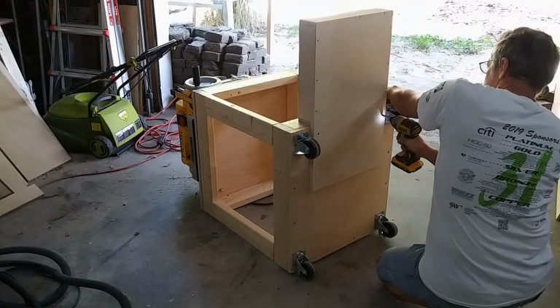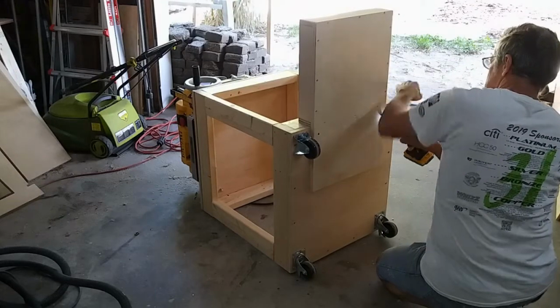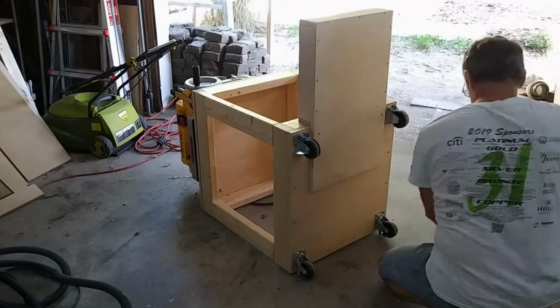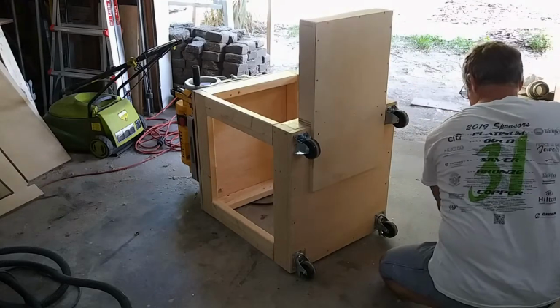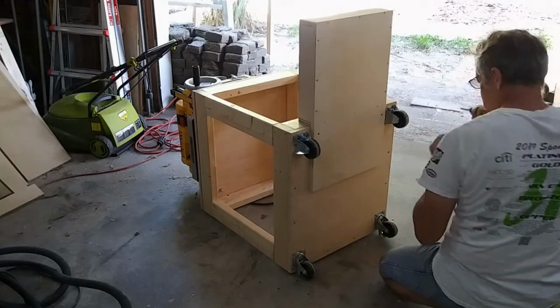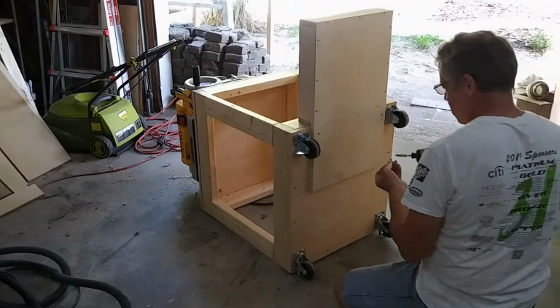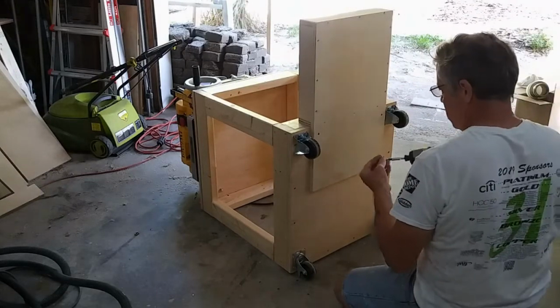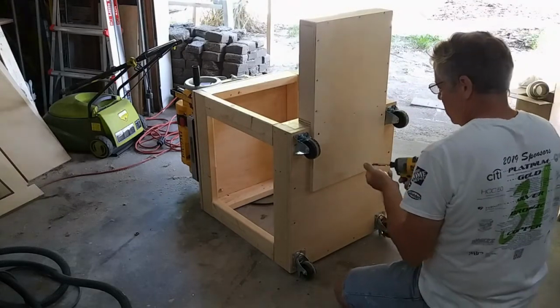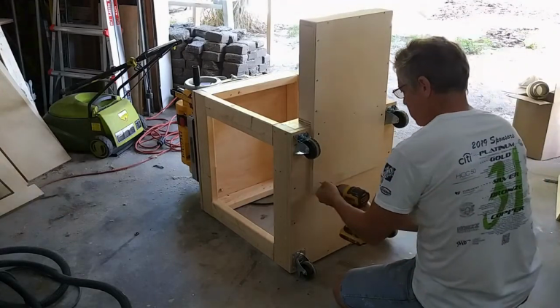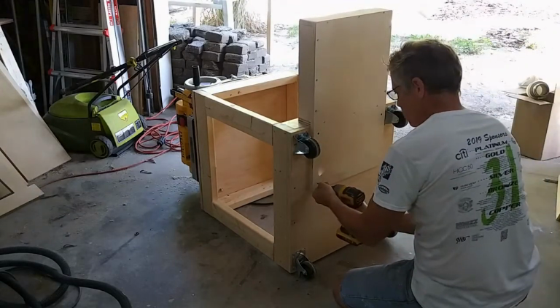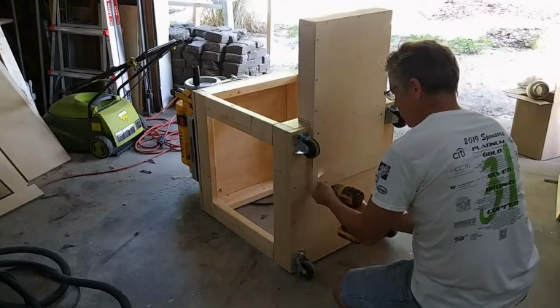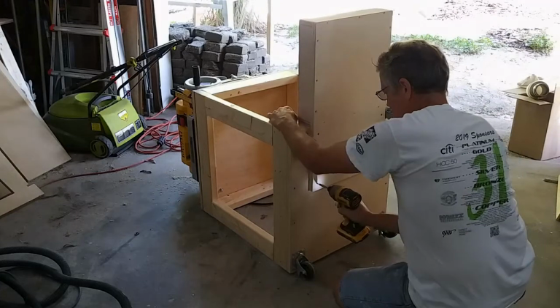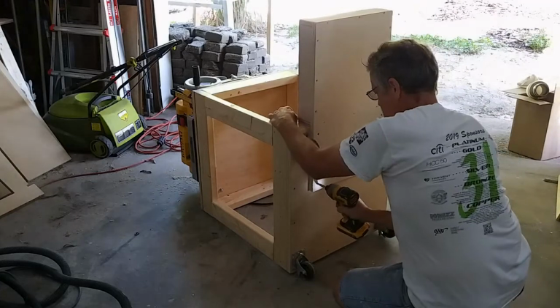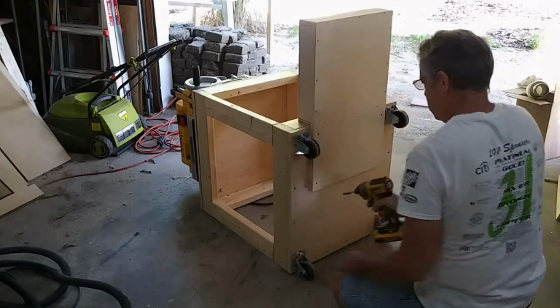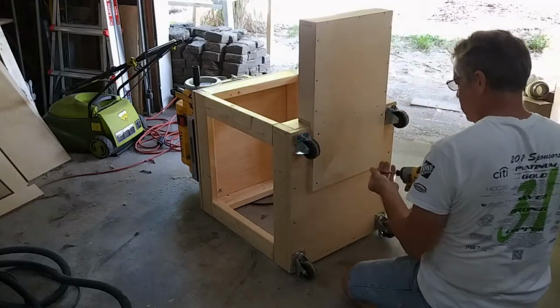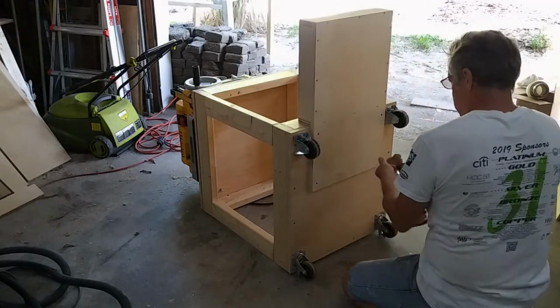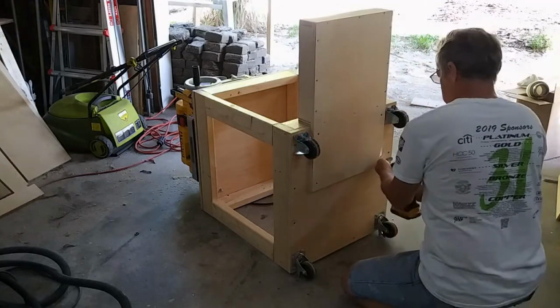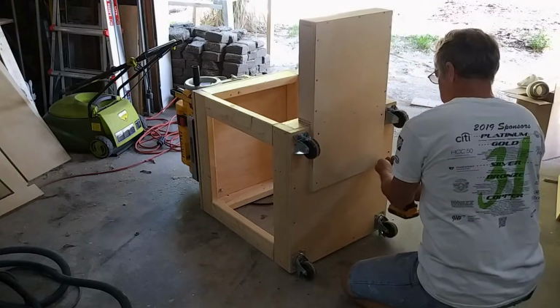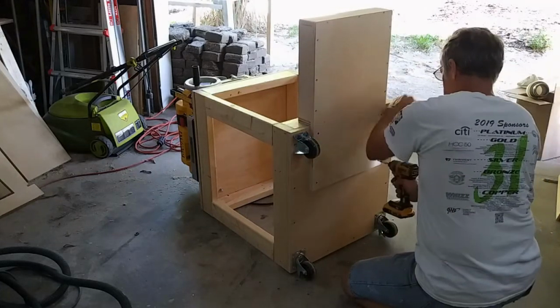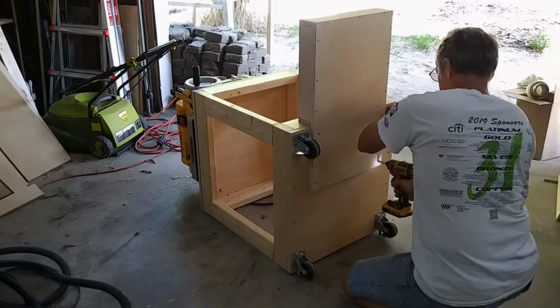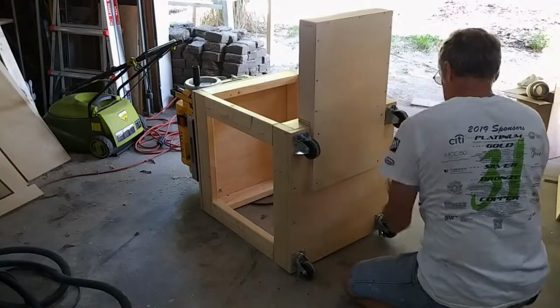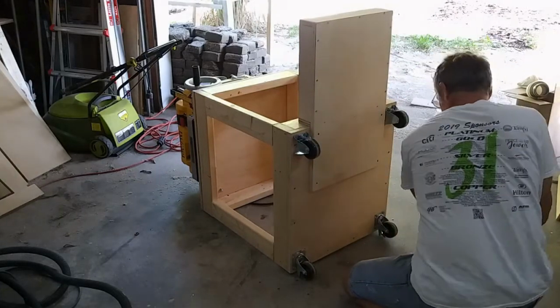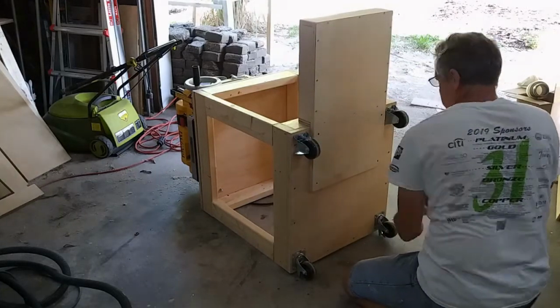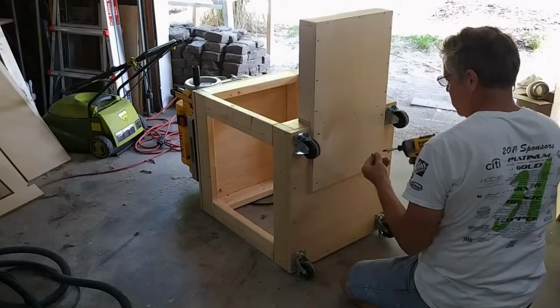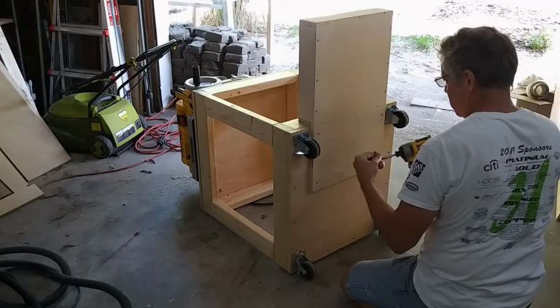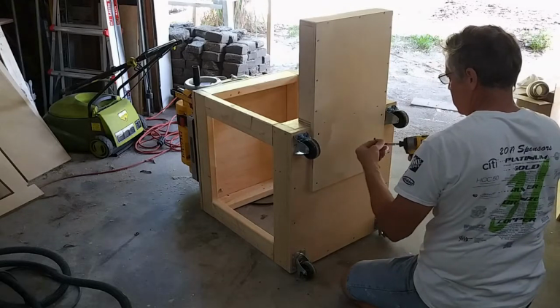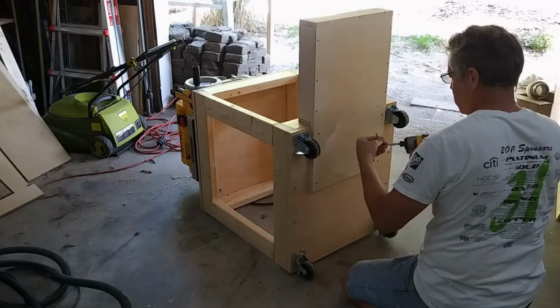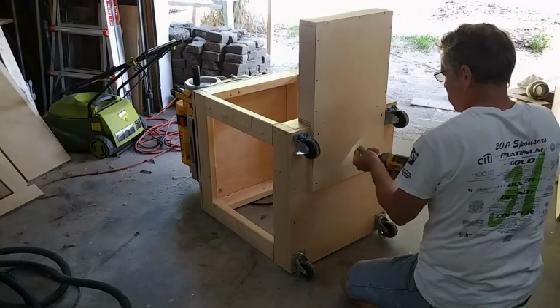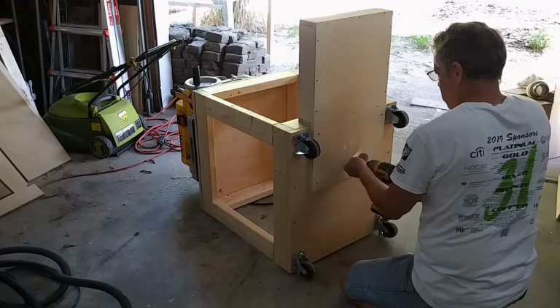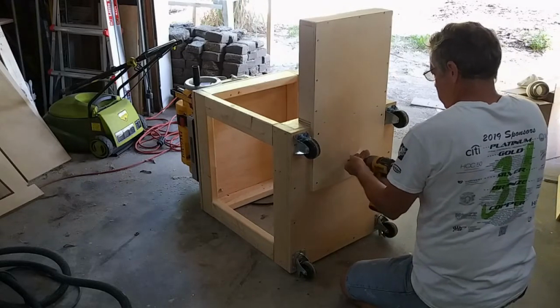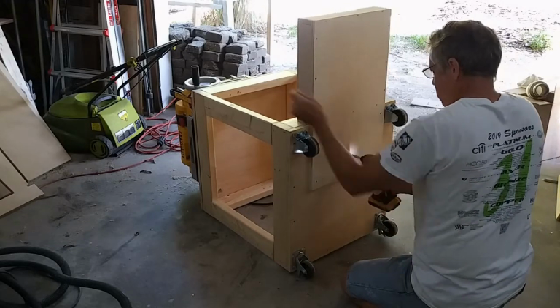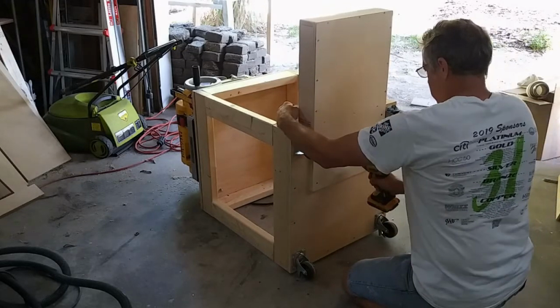And since the bucket is fairly small, even when it's full, it shouldn't be too heavy. I think the screws will be strong enough to hold. If need be, I can go back and through bolt the holder to the stand later.